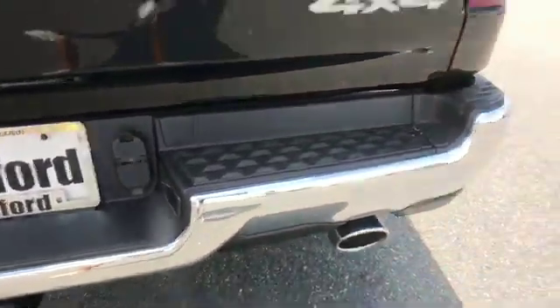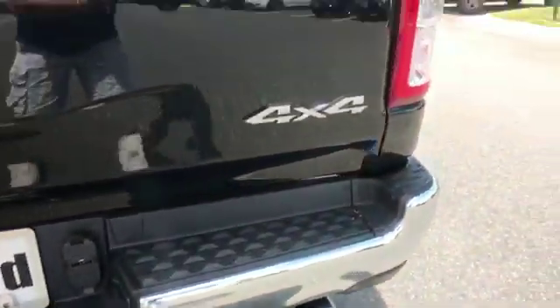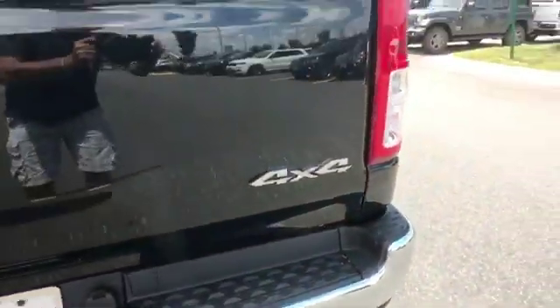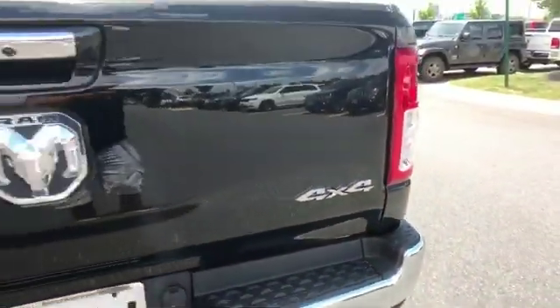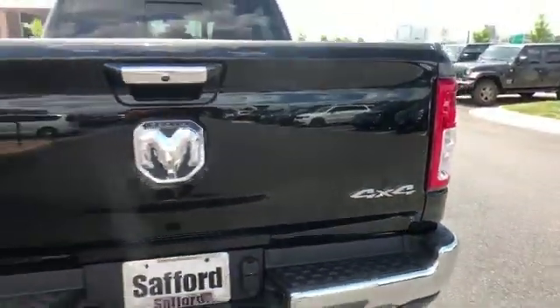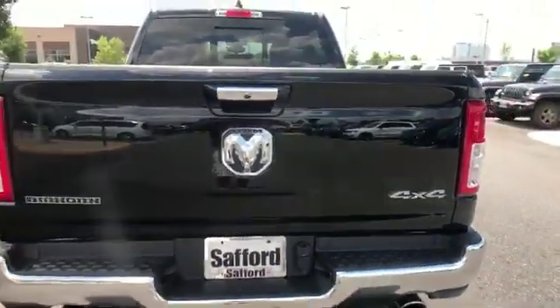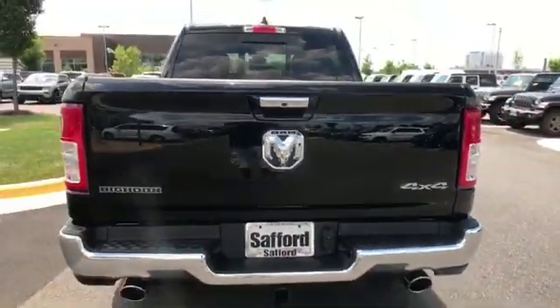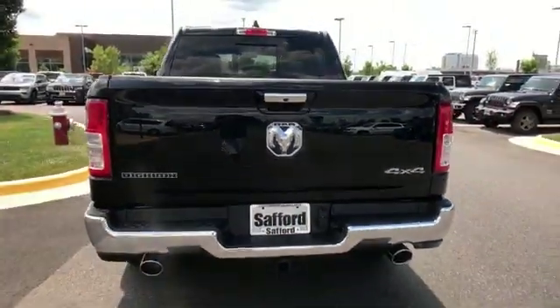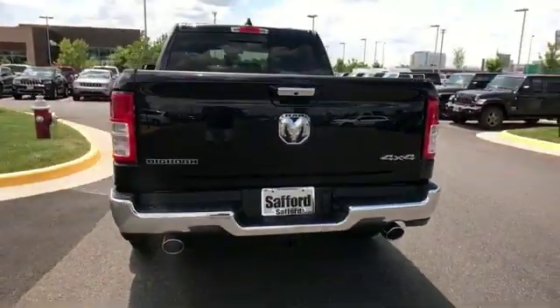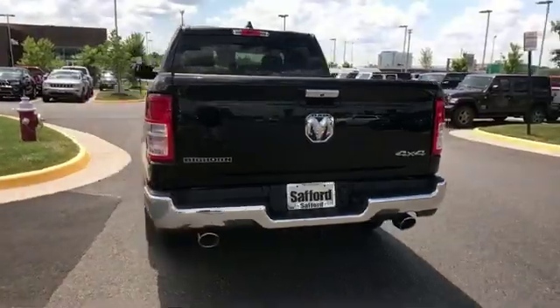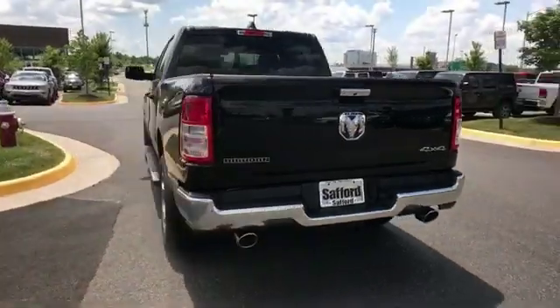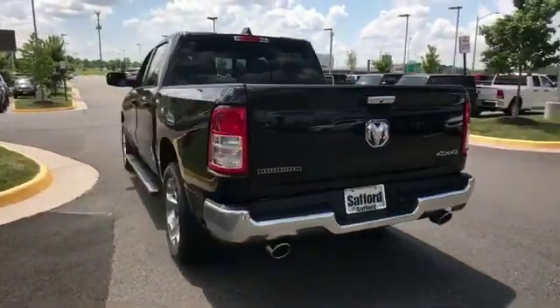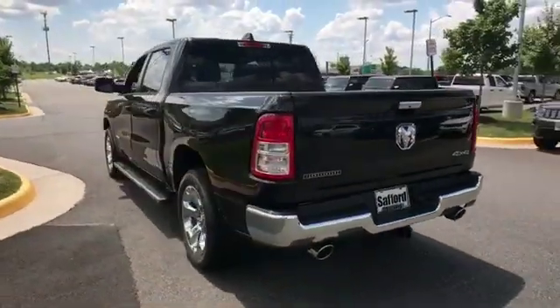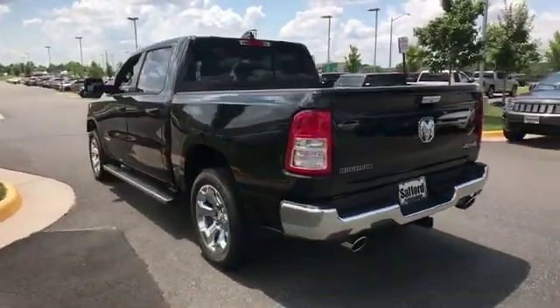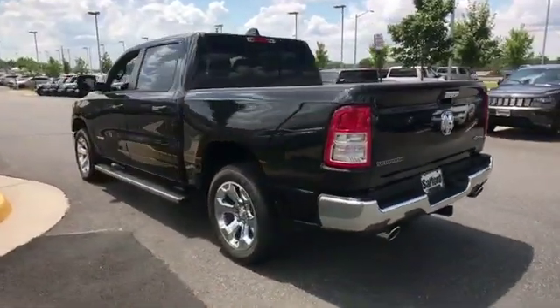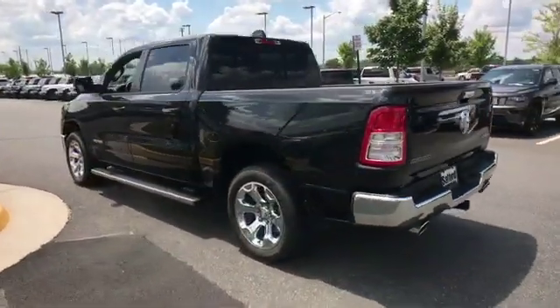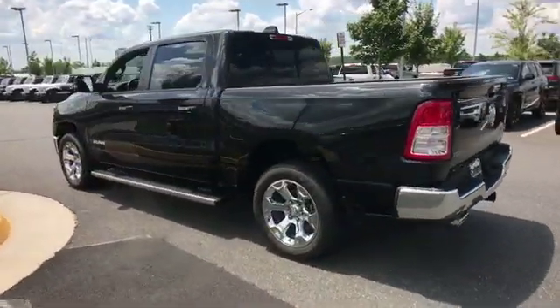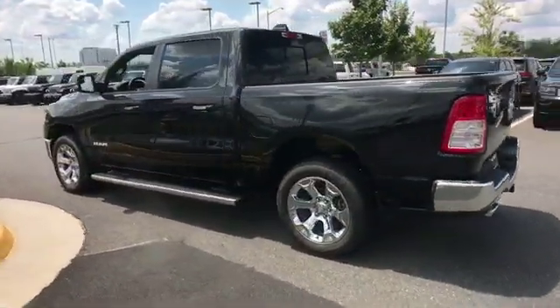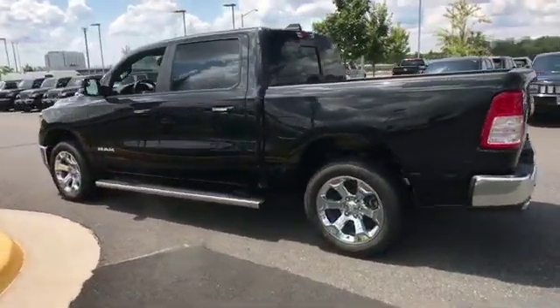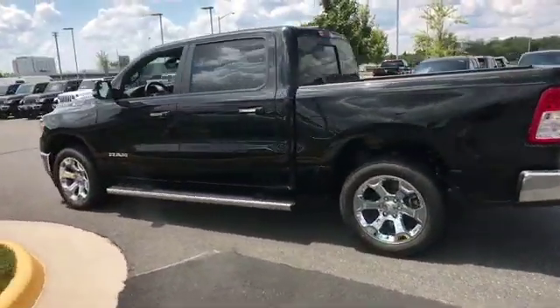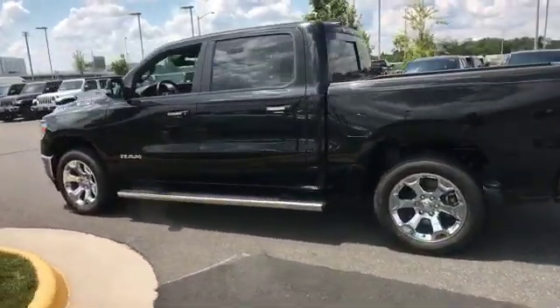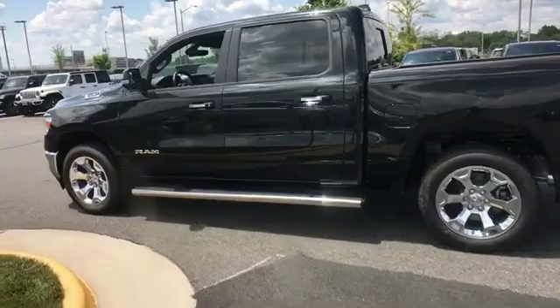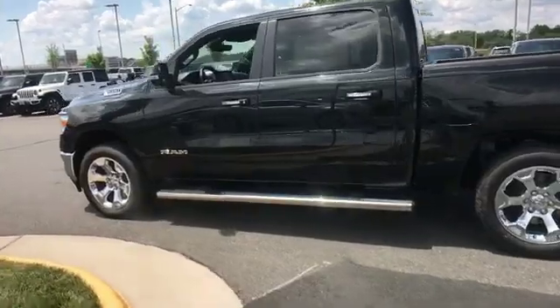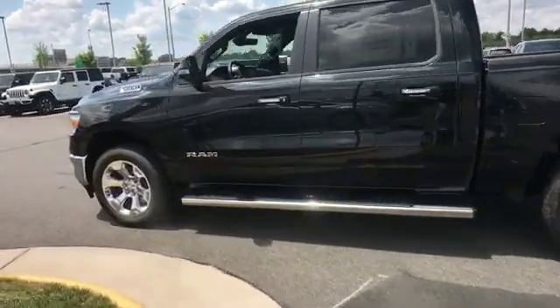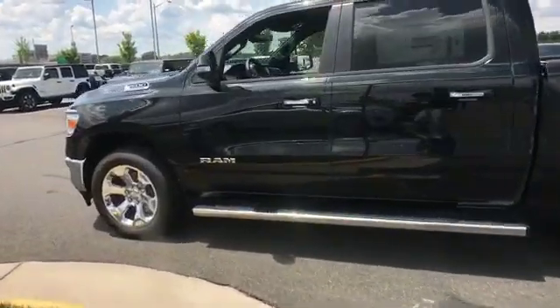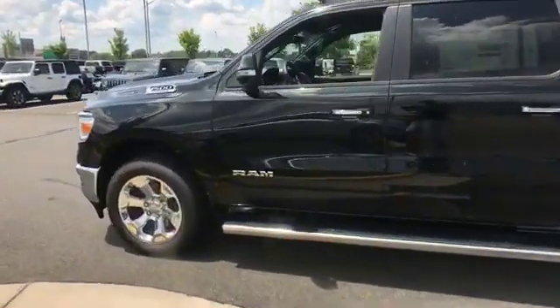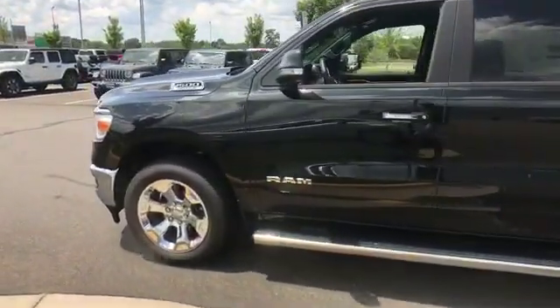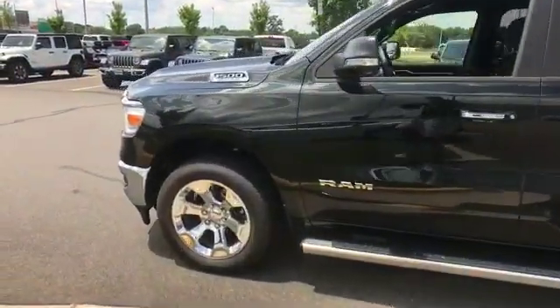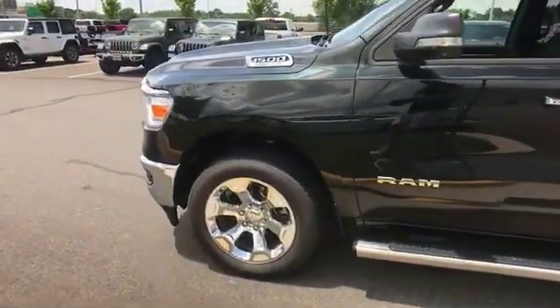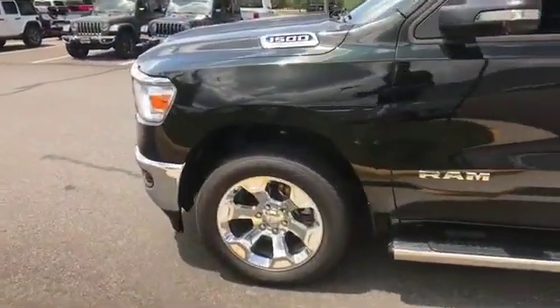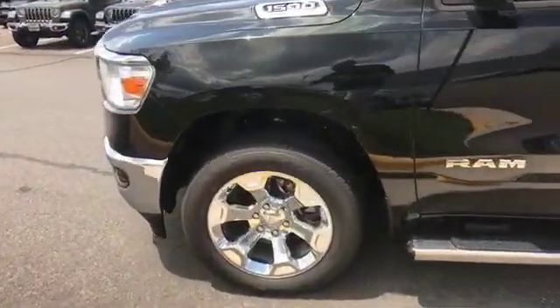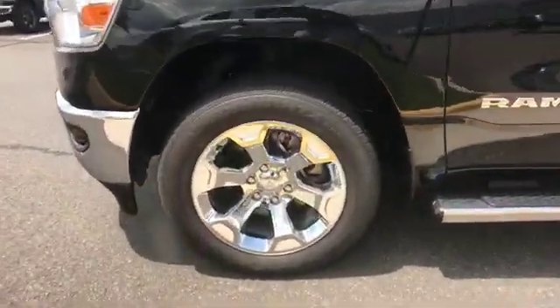Adjustable steering wheel, daytime running lights, traction control, cruise control, power side view mirrors, and variable speed intermittent wipers. Make an appointment today to test drive this popular model.